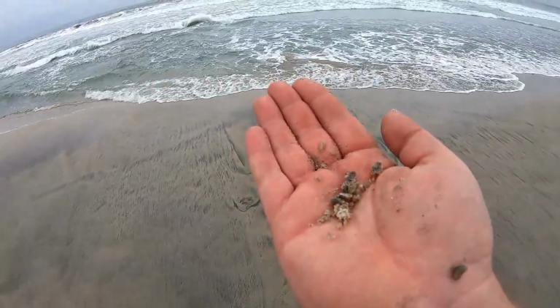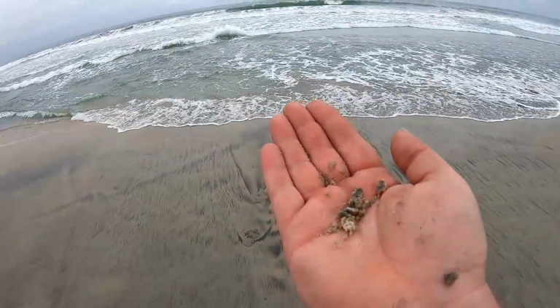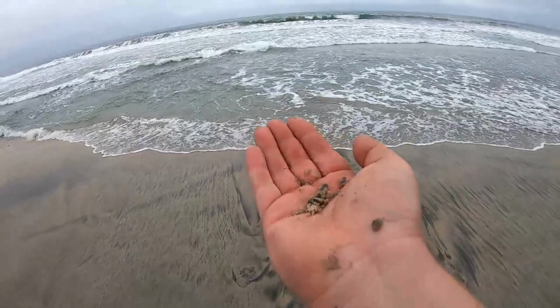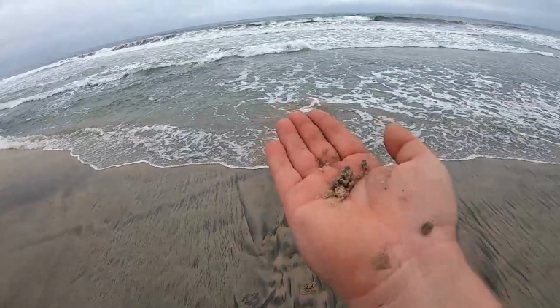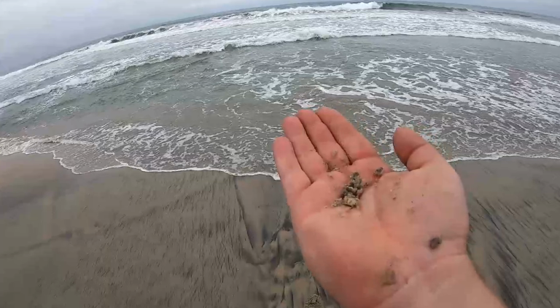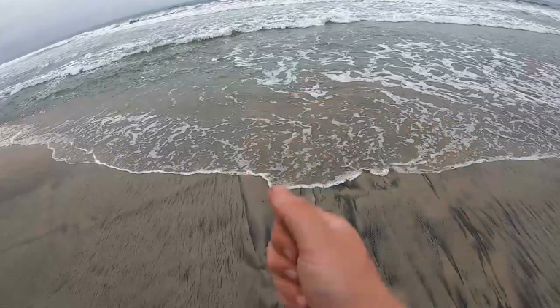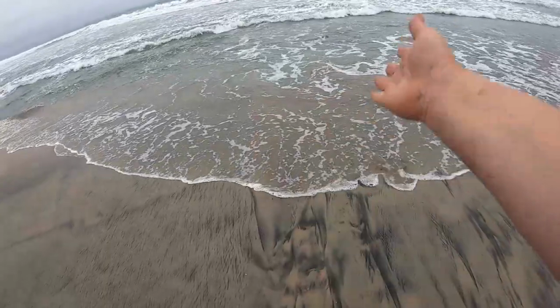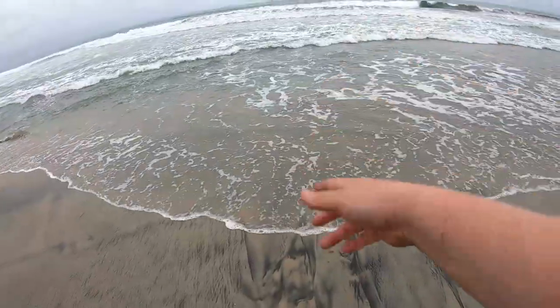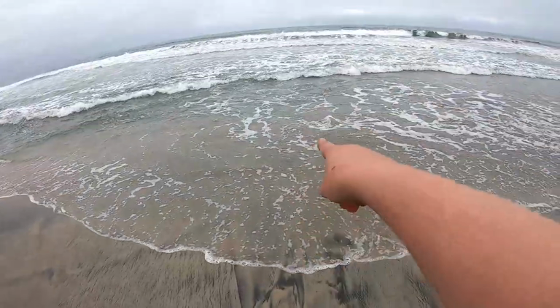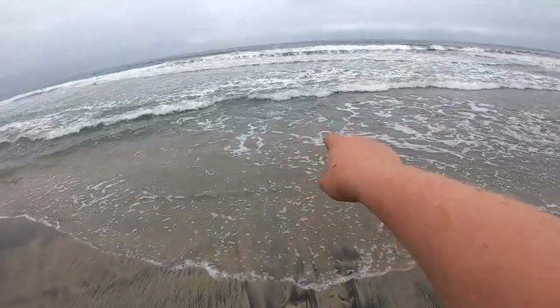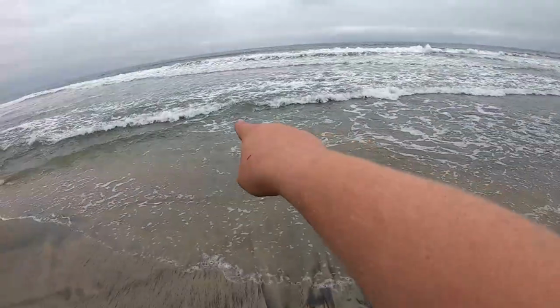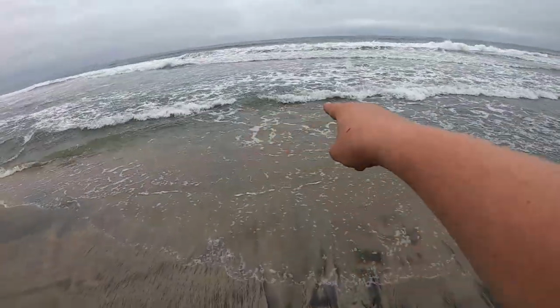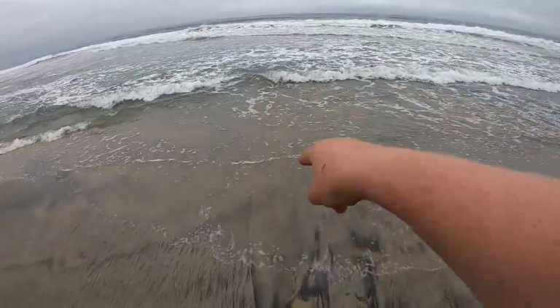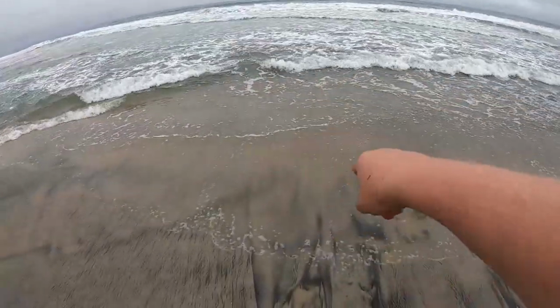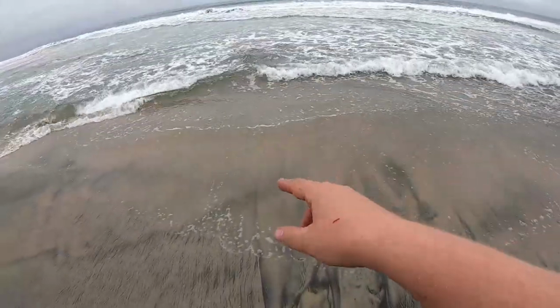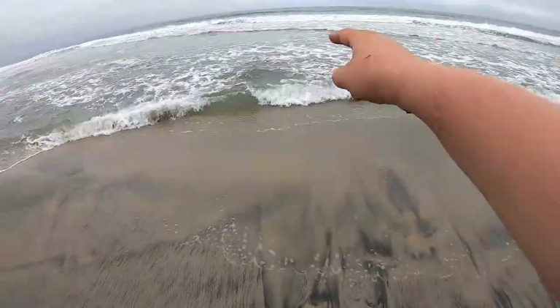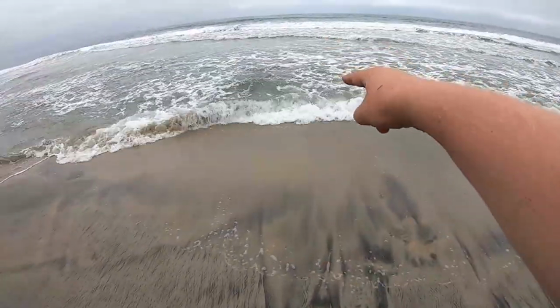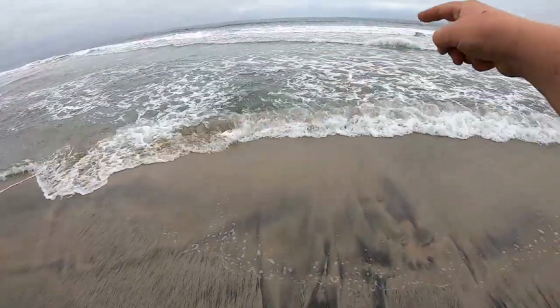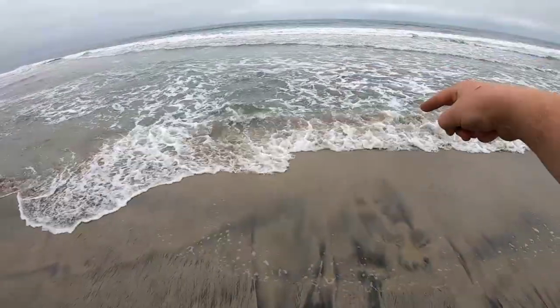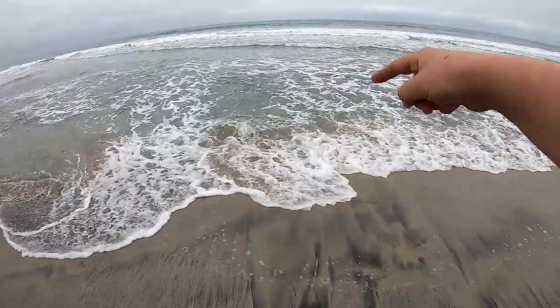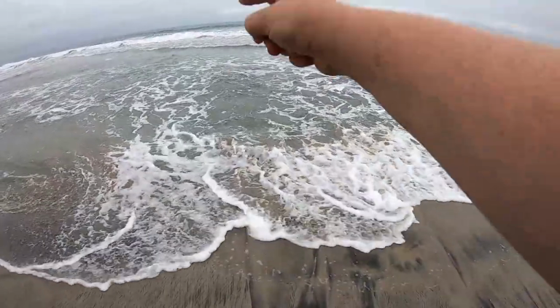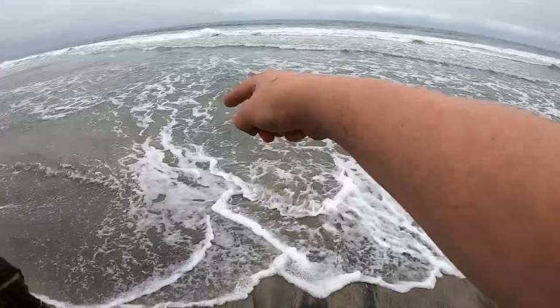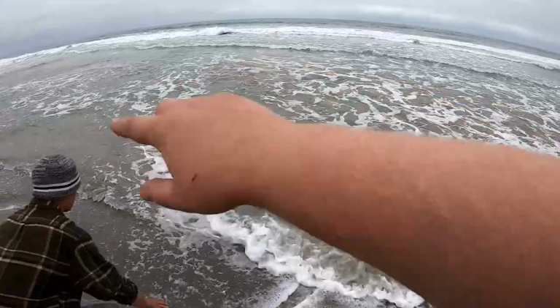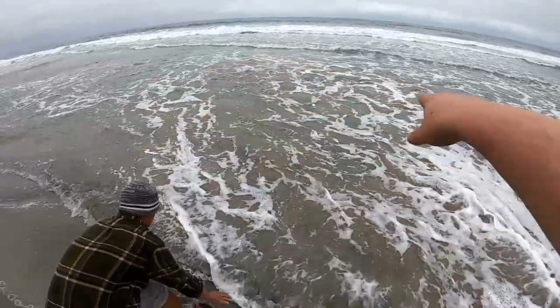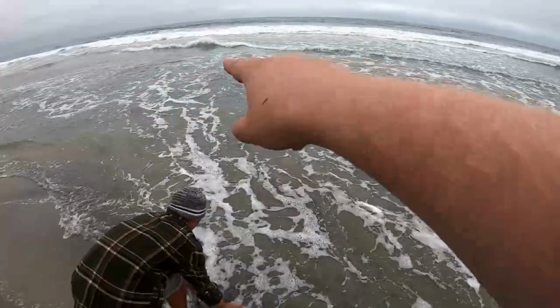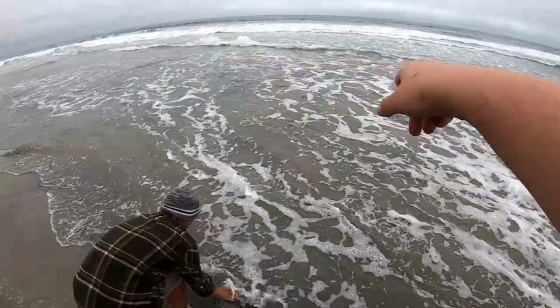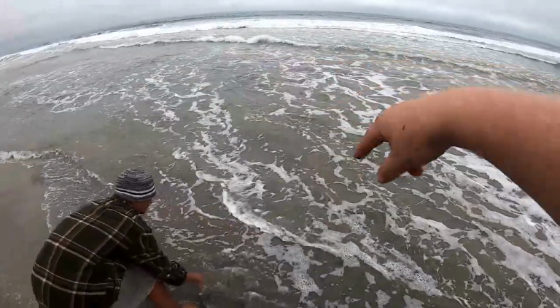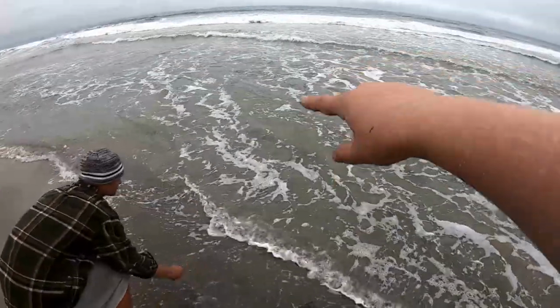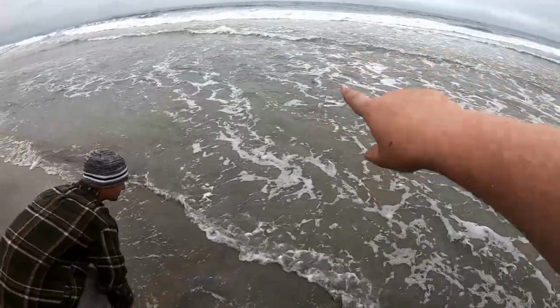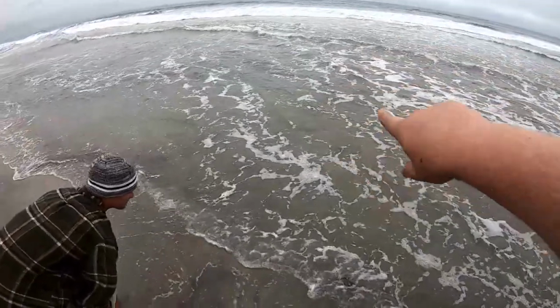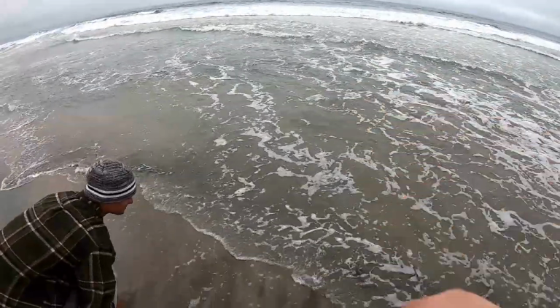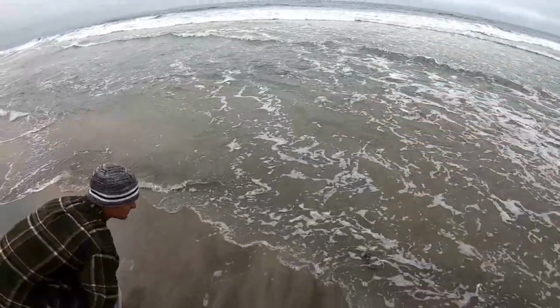You want to know why? It's because these sand crabs — whatever's in this water right here is eating them. Surf perch, croakers, corbina — you name it. It's all out here slamming these sand crabs, I'm telling you.